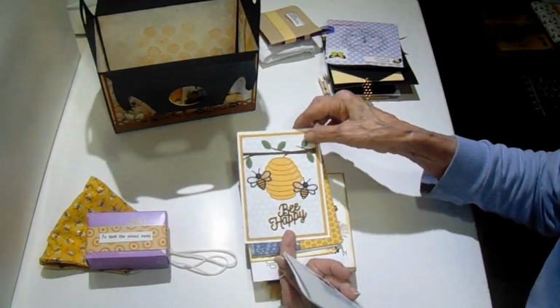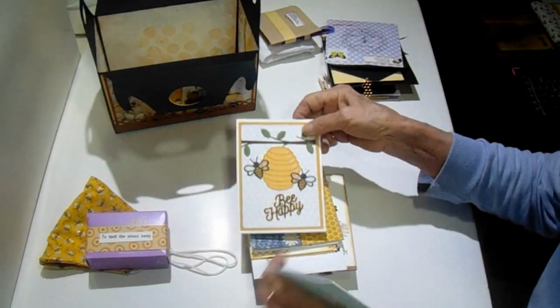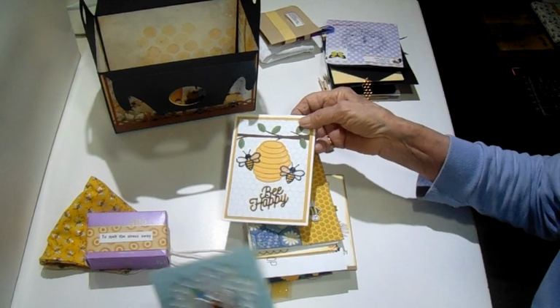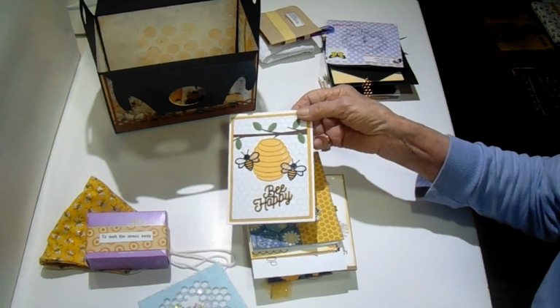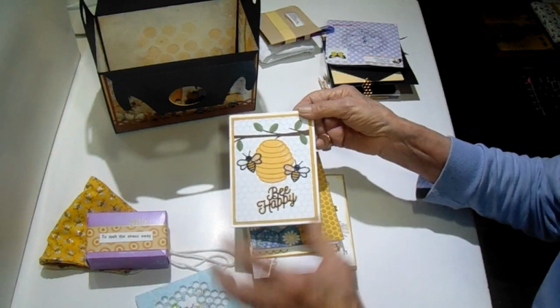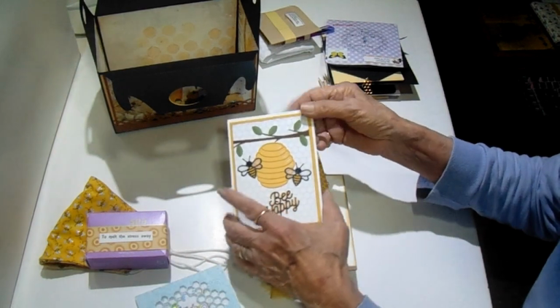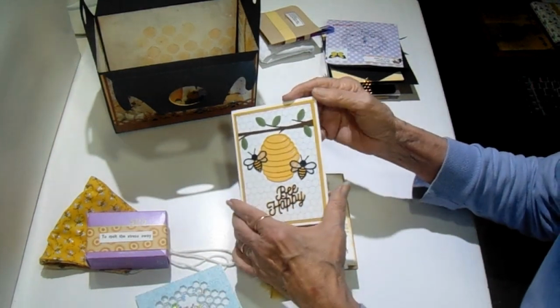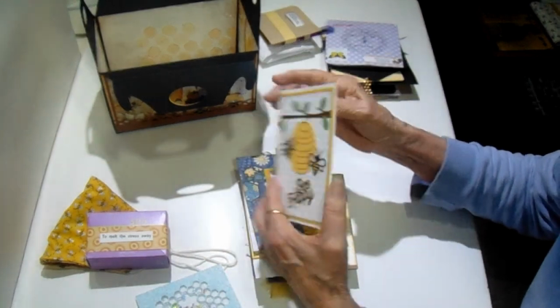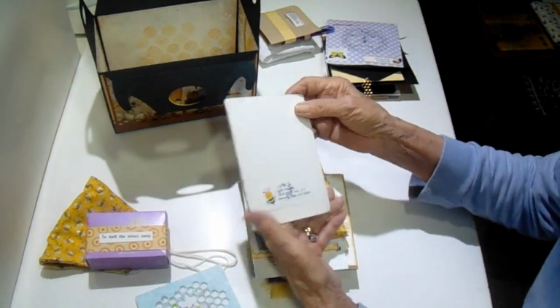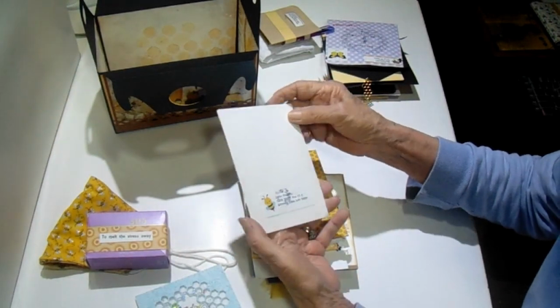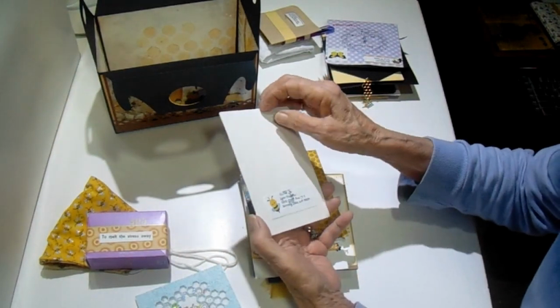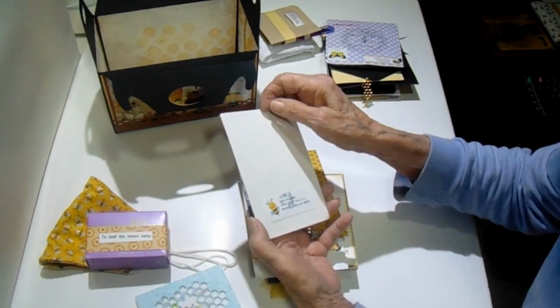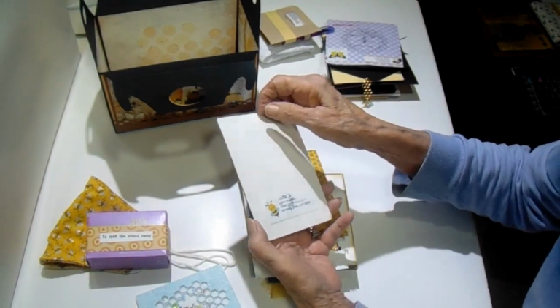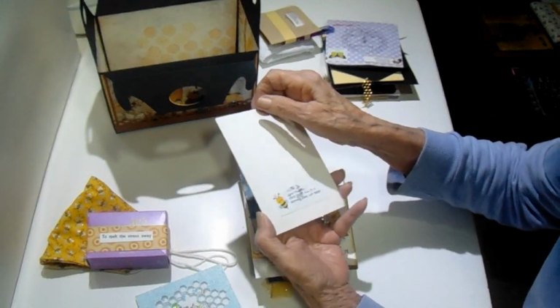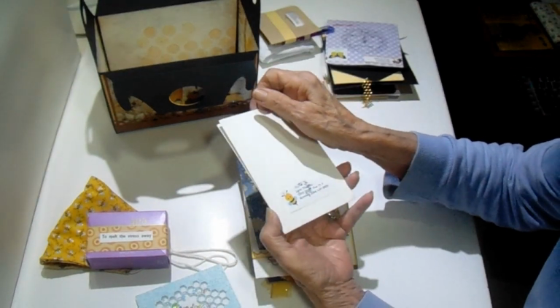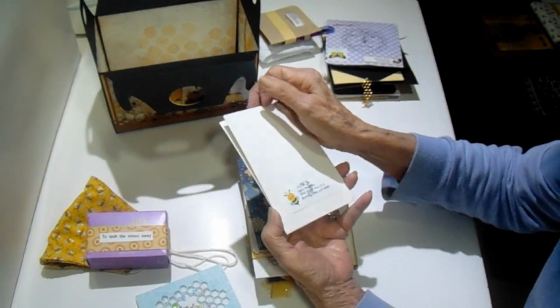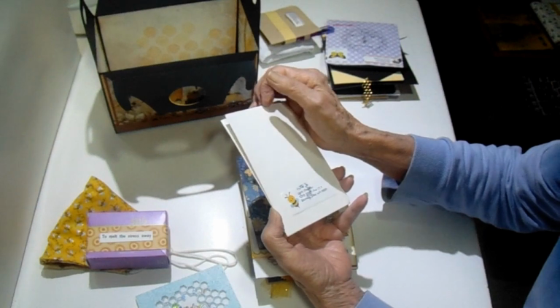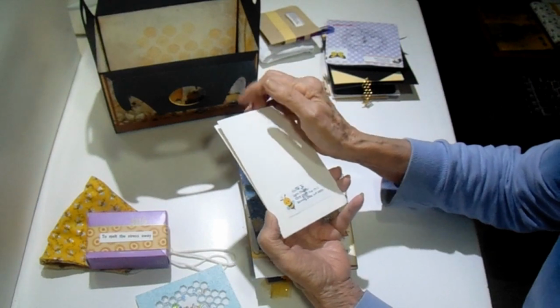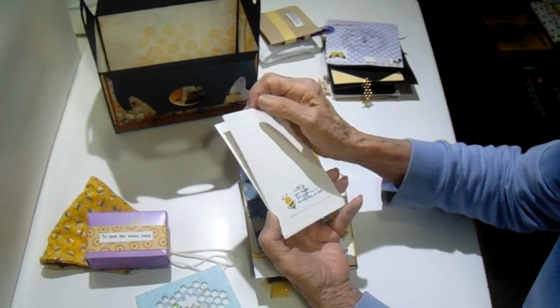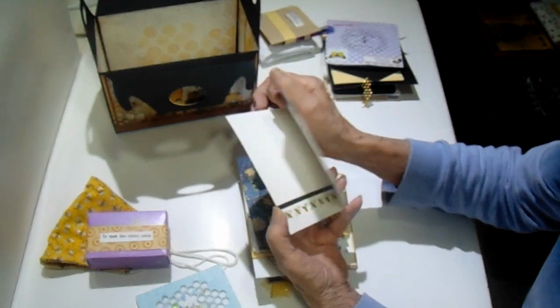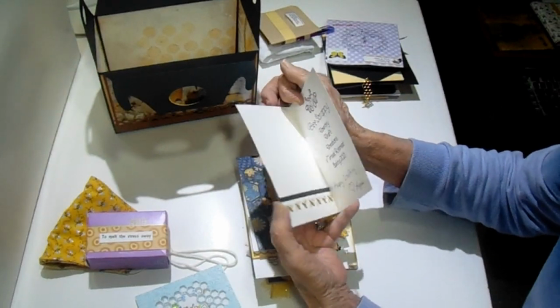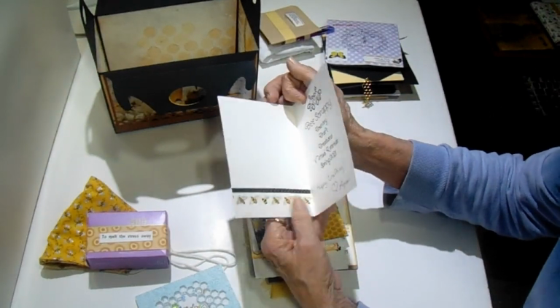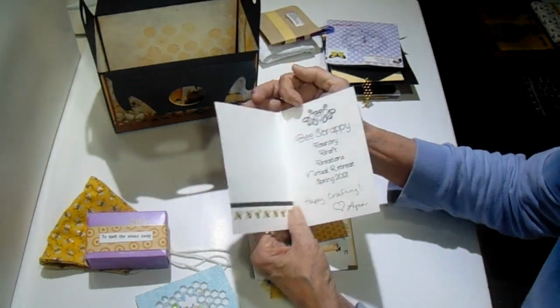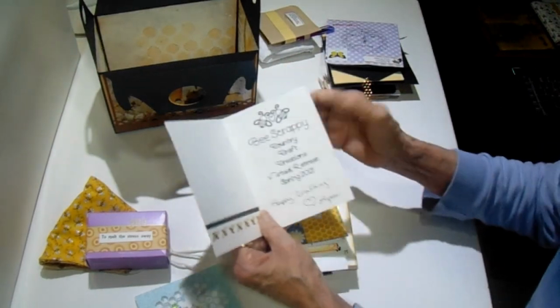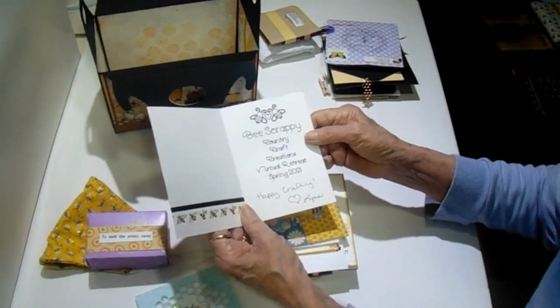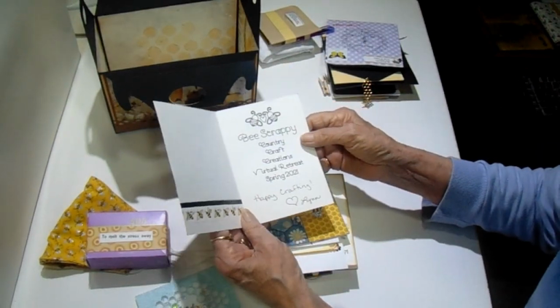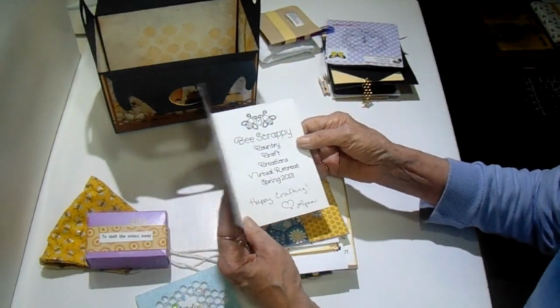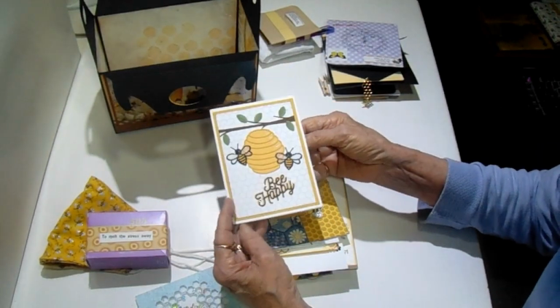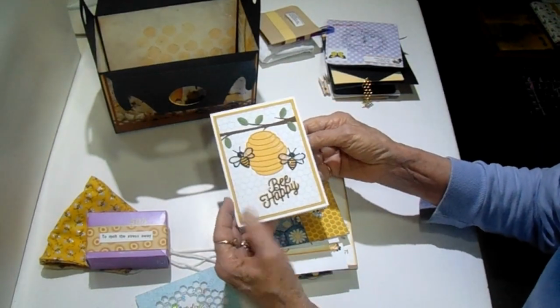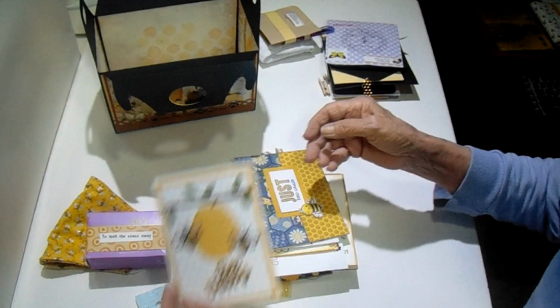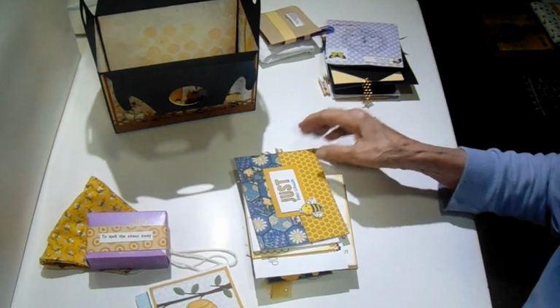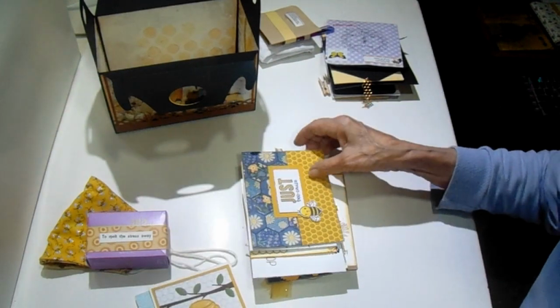Here's another one that's really cute — that darling. That is from Lynn. I'm not sure how you say it — is it Nadeau? Just really pretty cards.